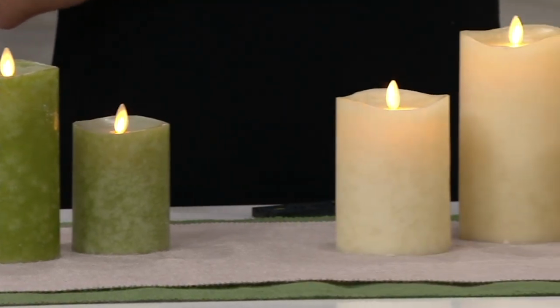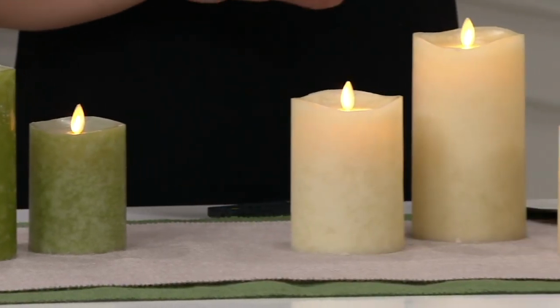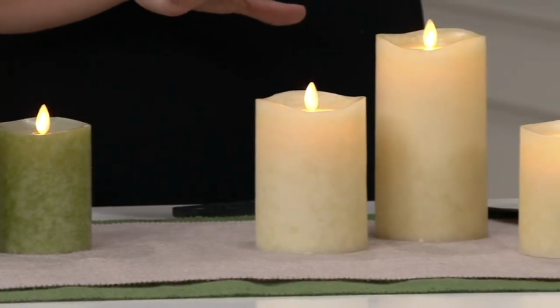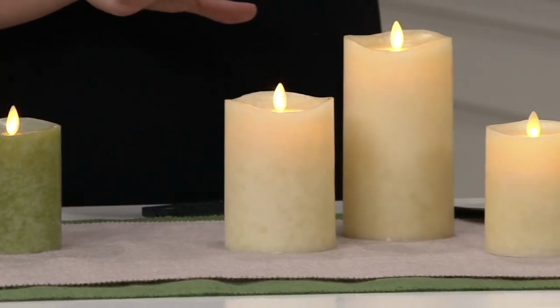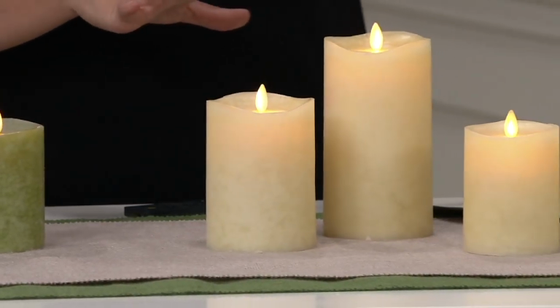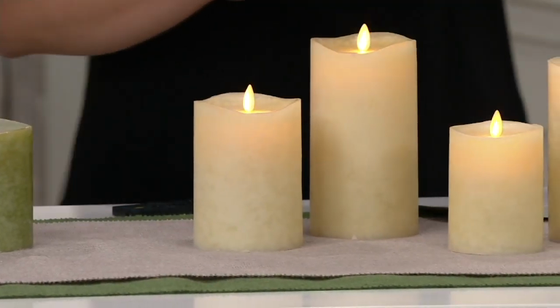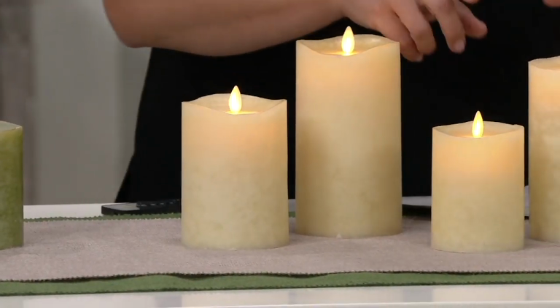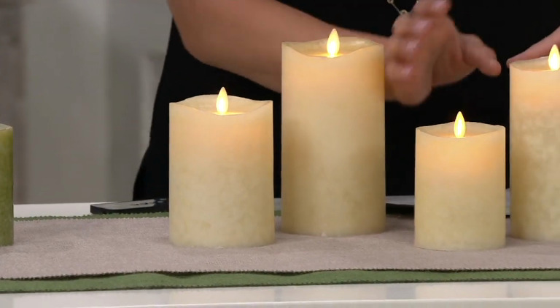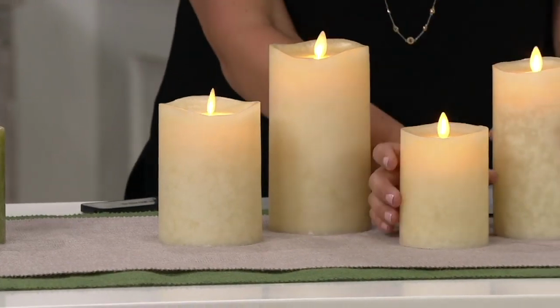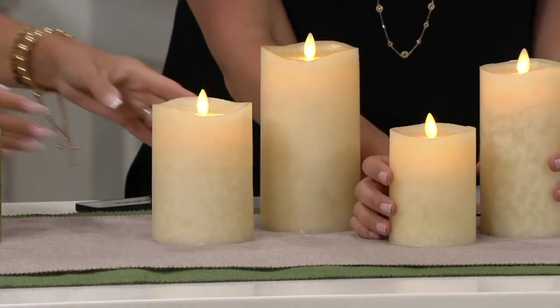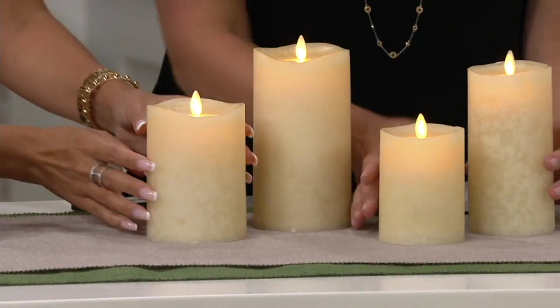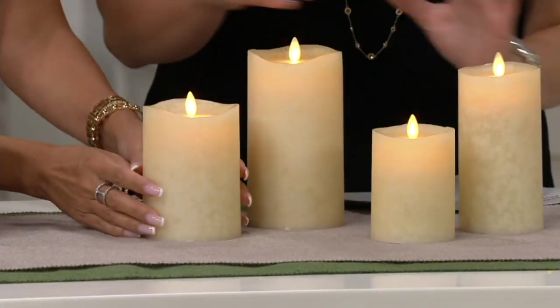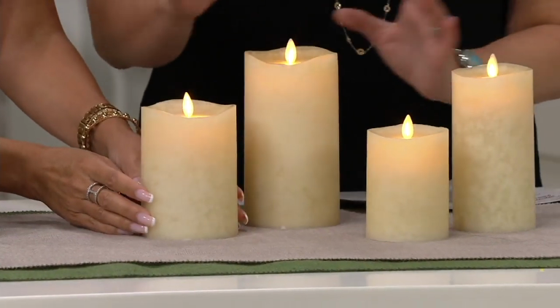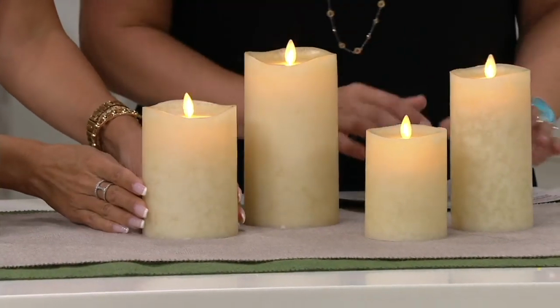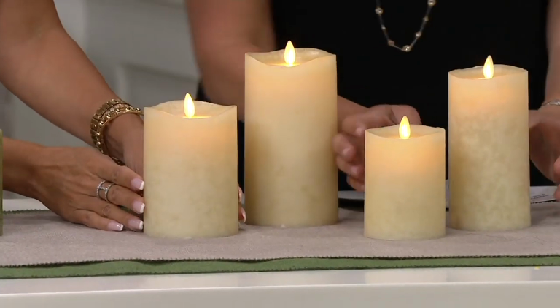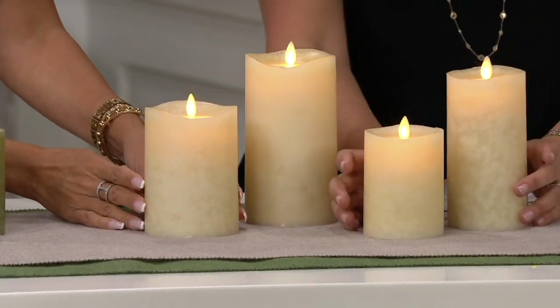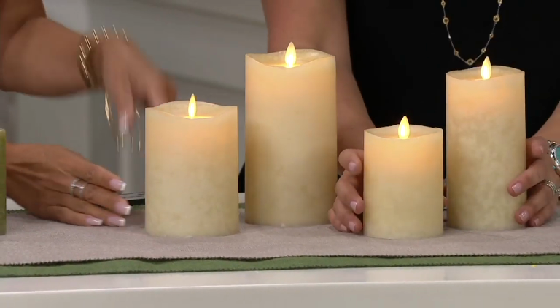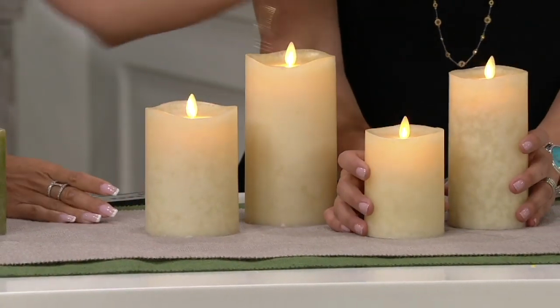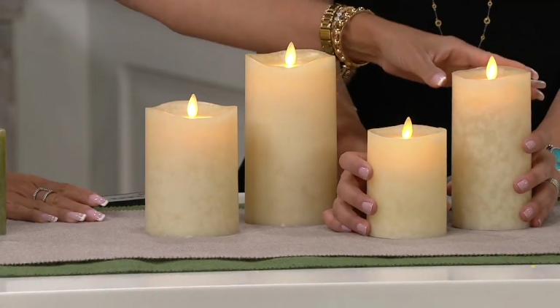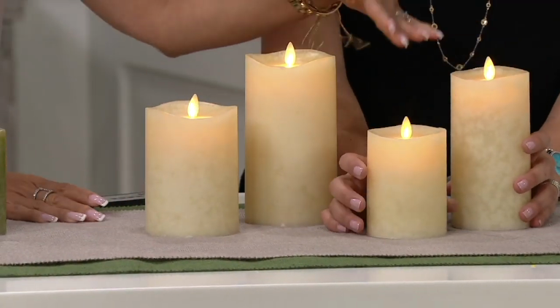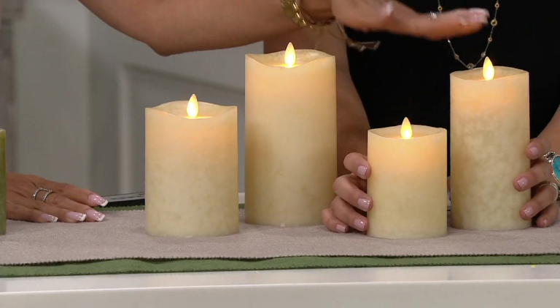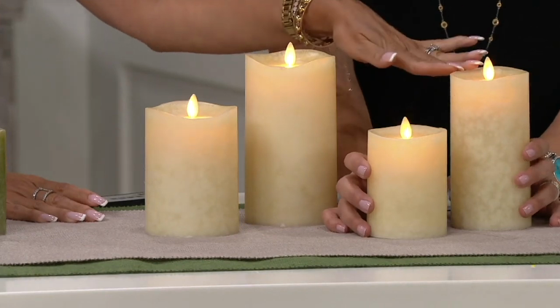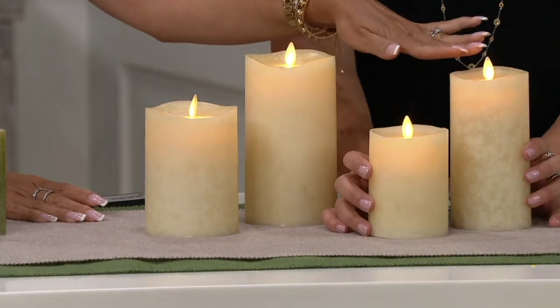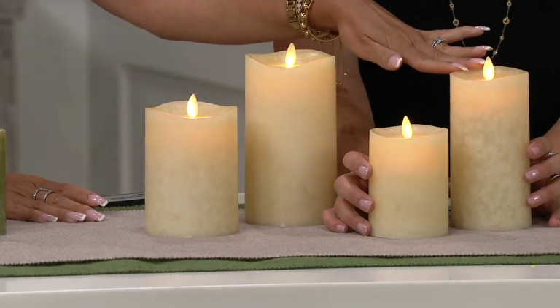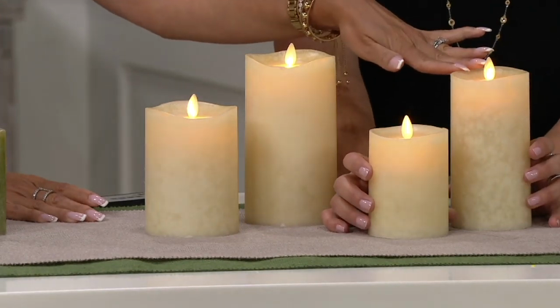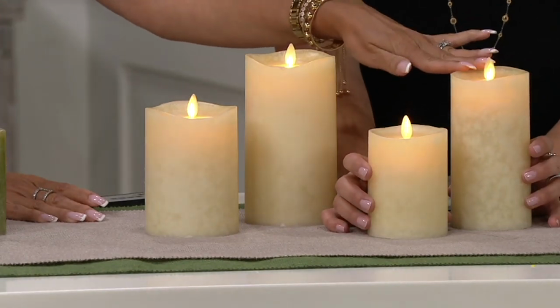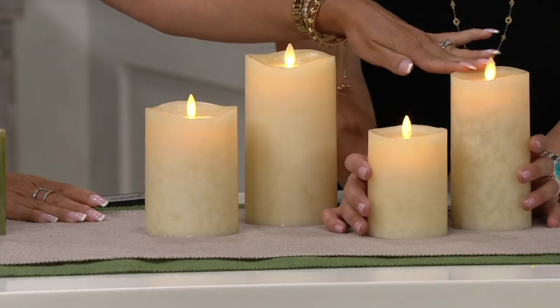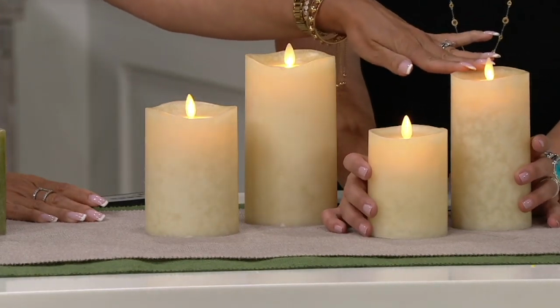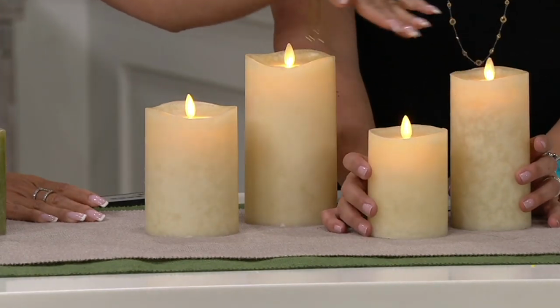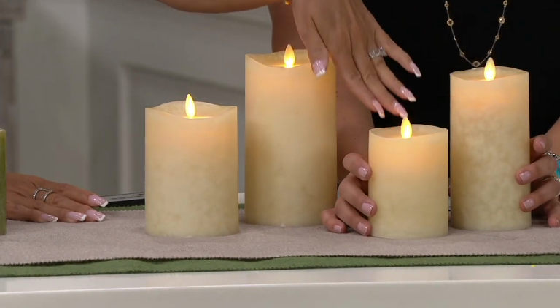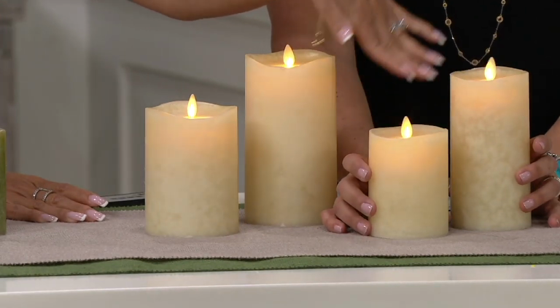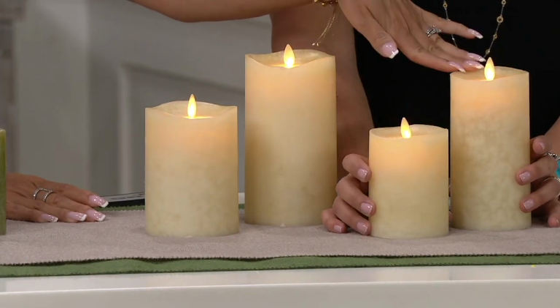So ivory is what's in front of me — isn't that pretty? Here's the 4 and 6 inch, and then you've got your hands on the 5 and 7. The 4 and 6, you're going to get 600 hours of glow time for each candle.